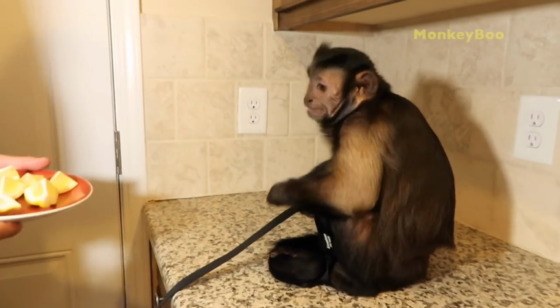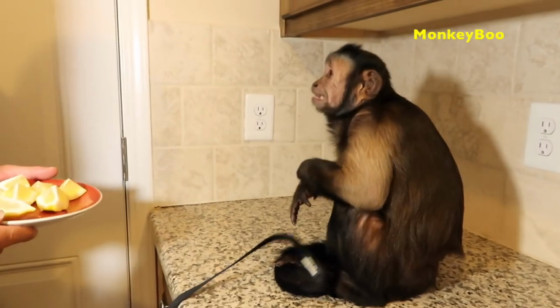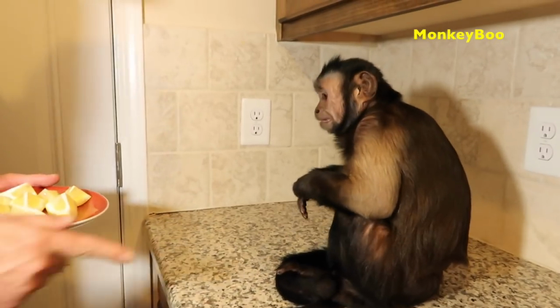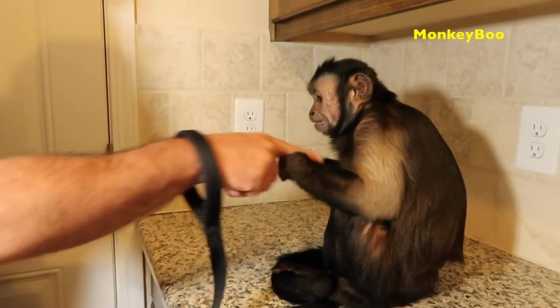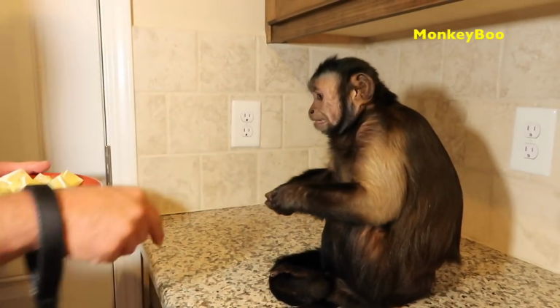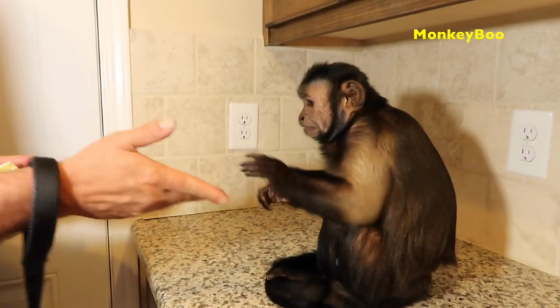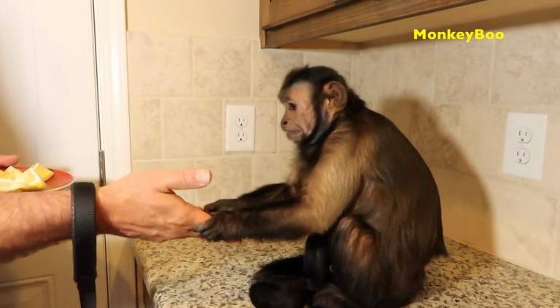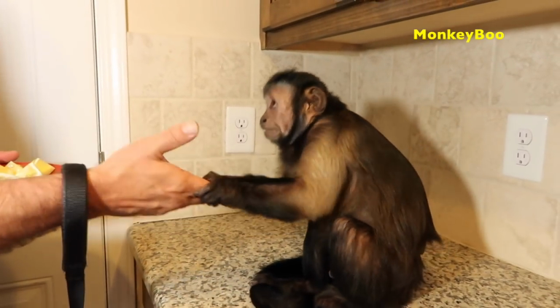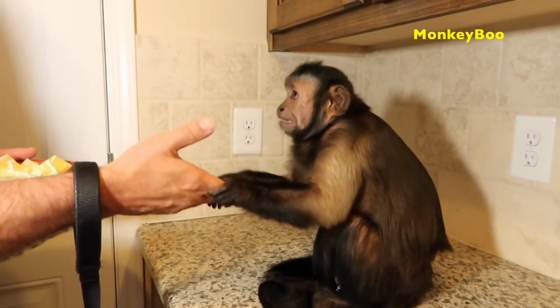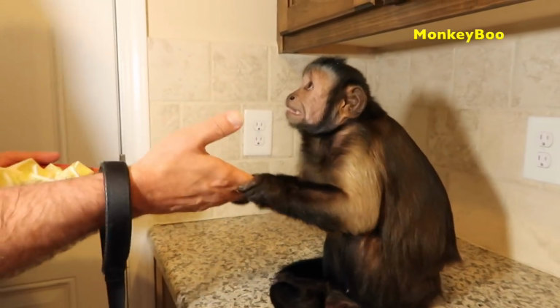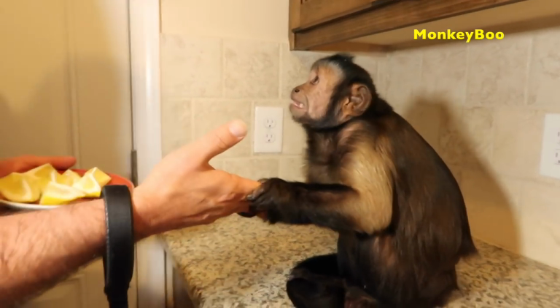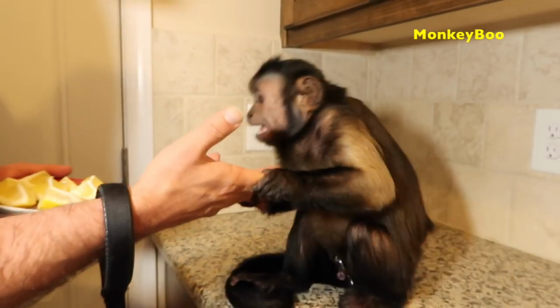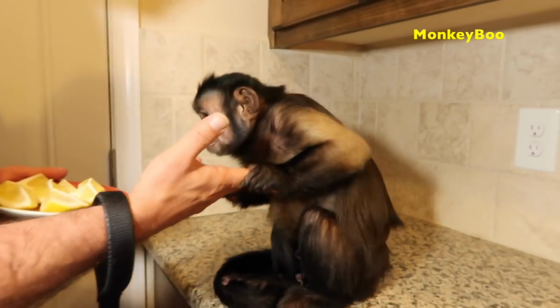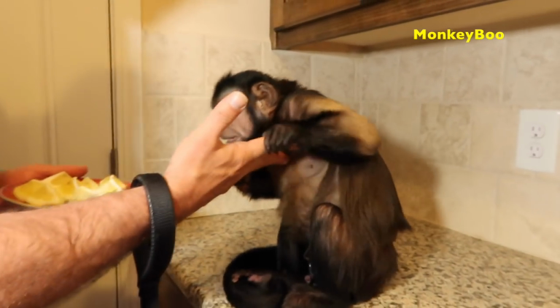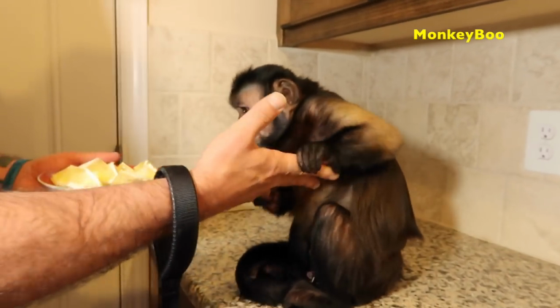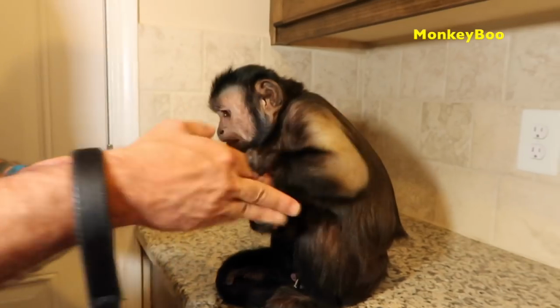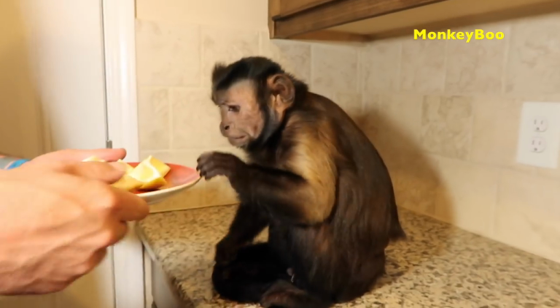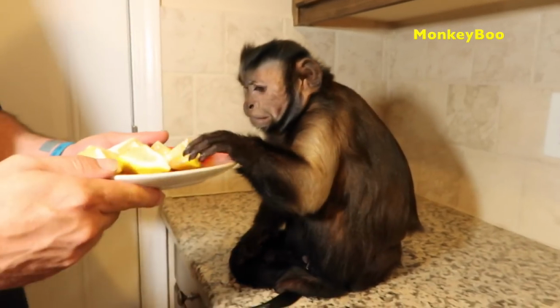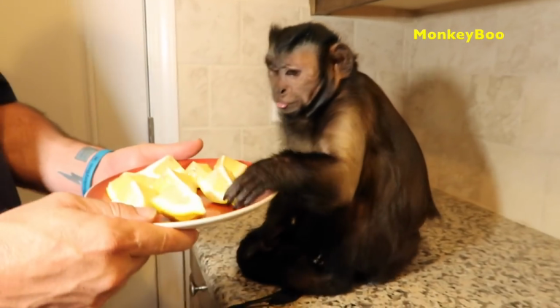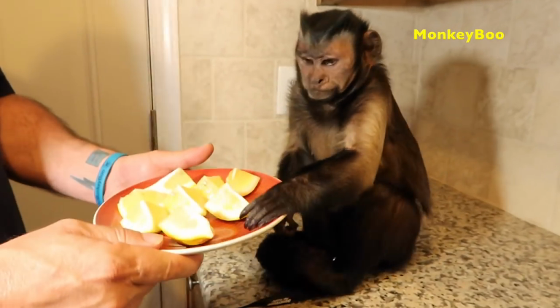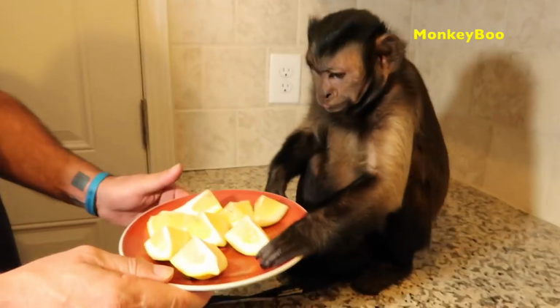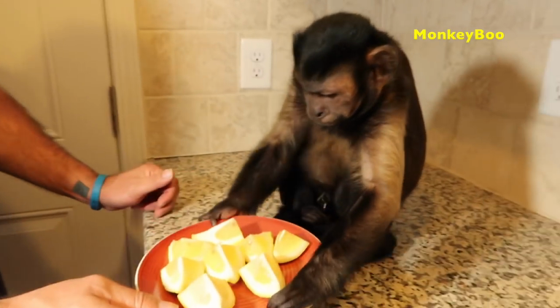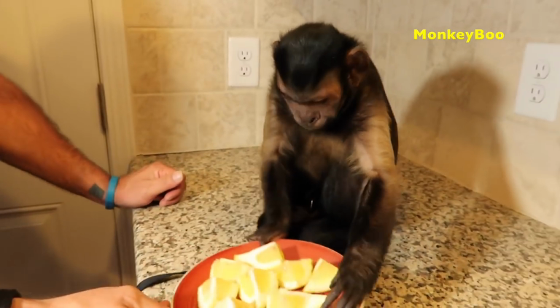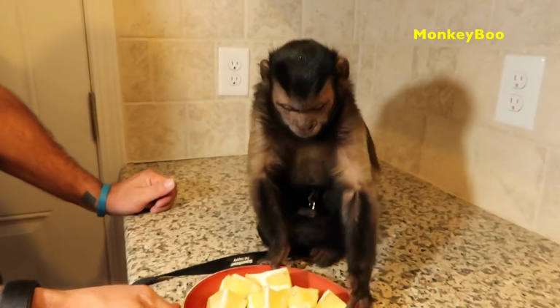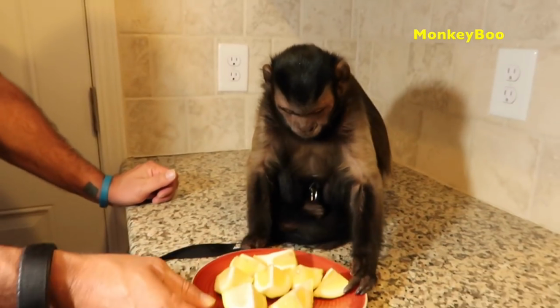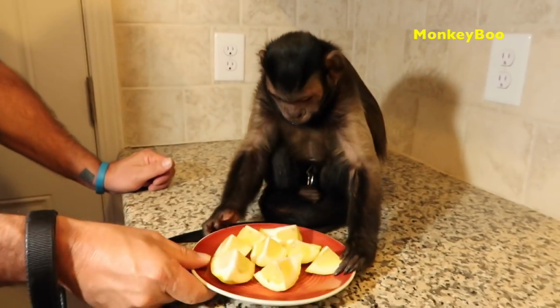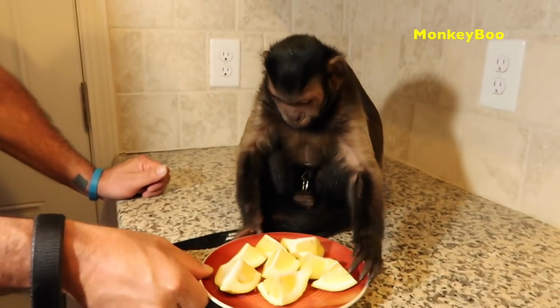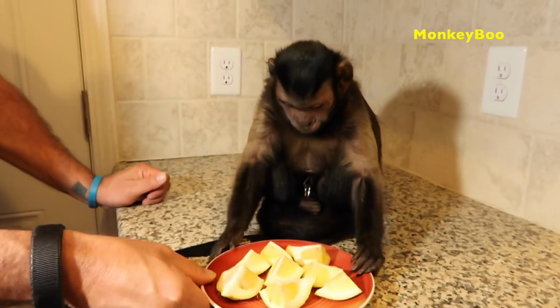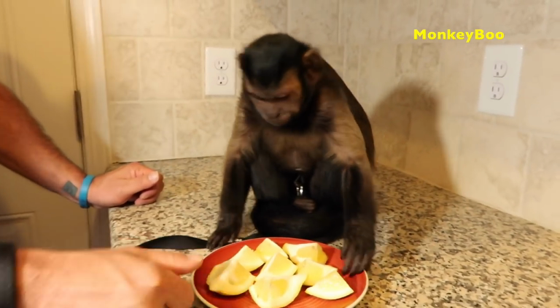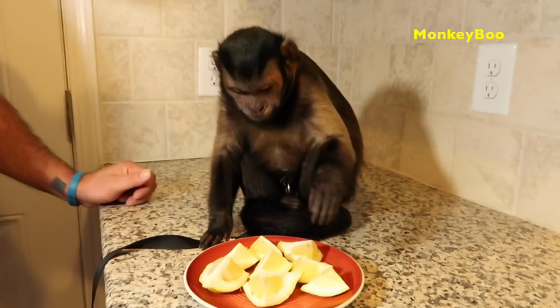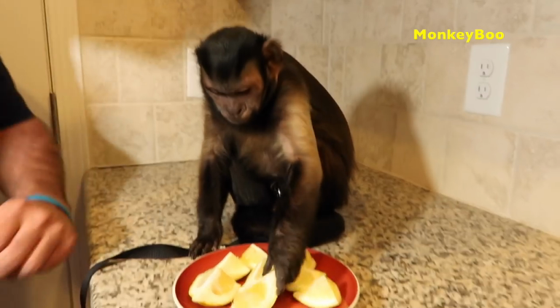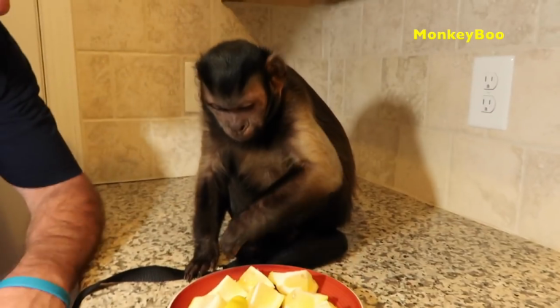Hello Mickey Boo! Shake my hand. Good boy! Would you like to get lemony fresh, Boo? I've got you a whole plate of sliced lemon. What are you going to do with it, Boo?